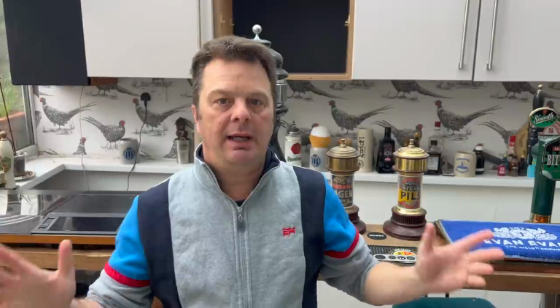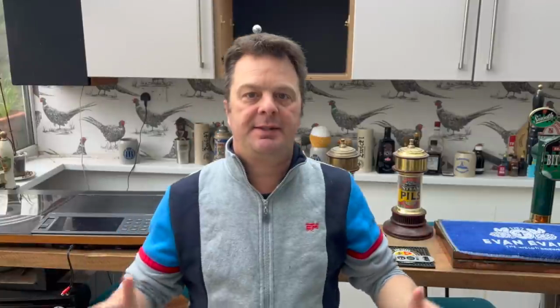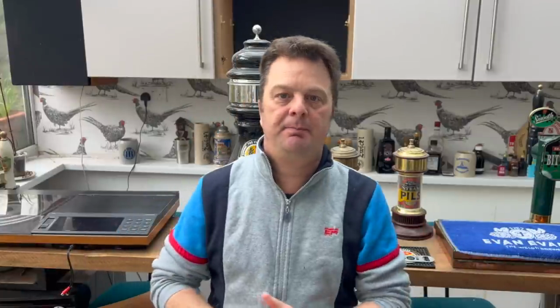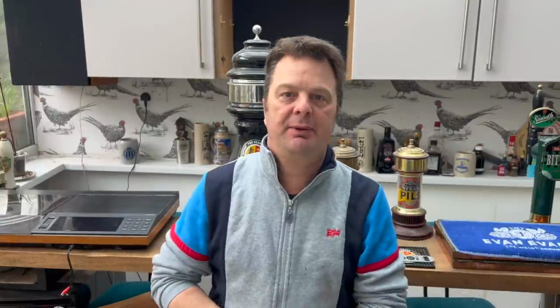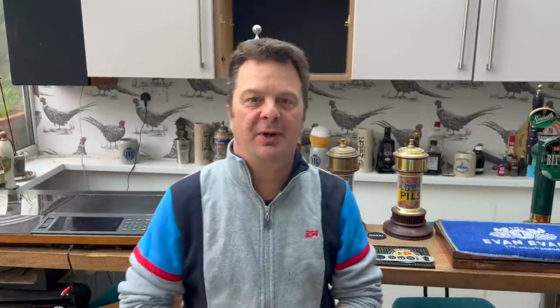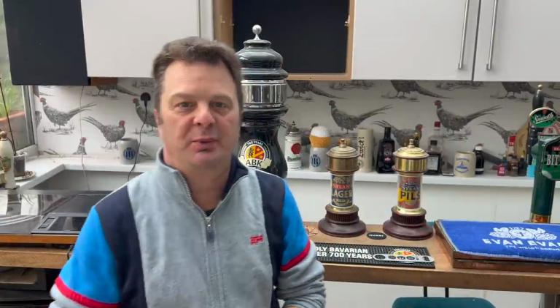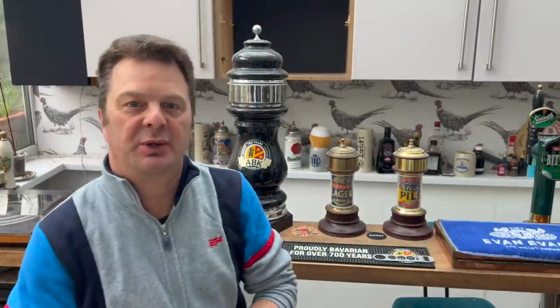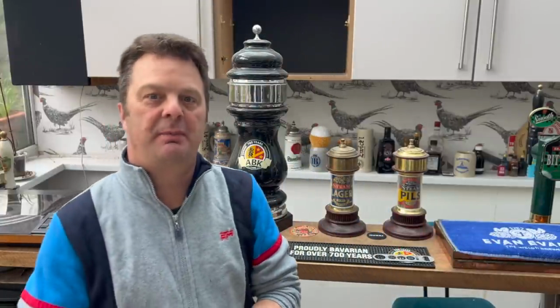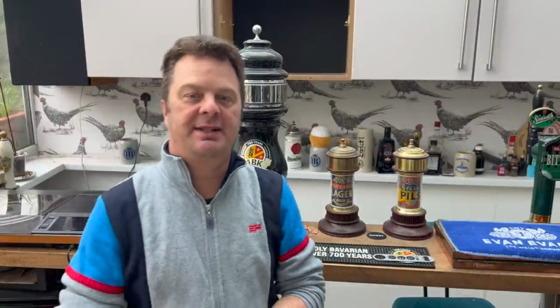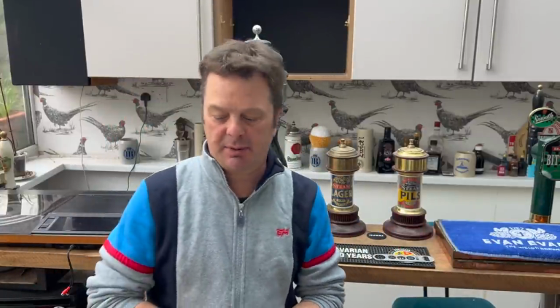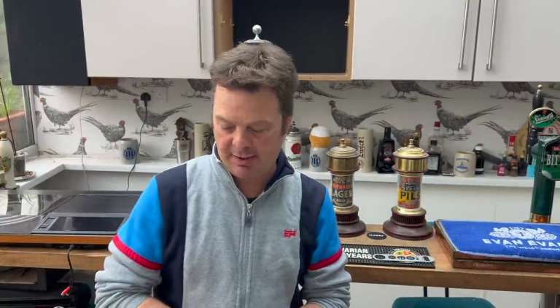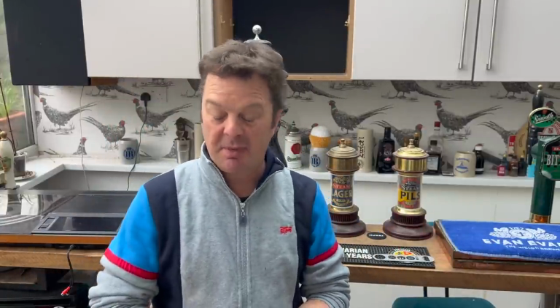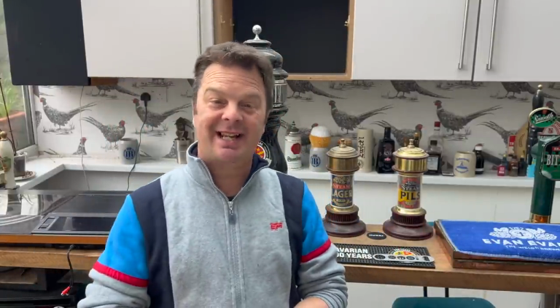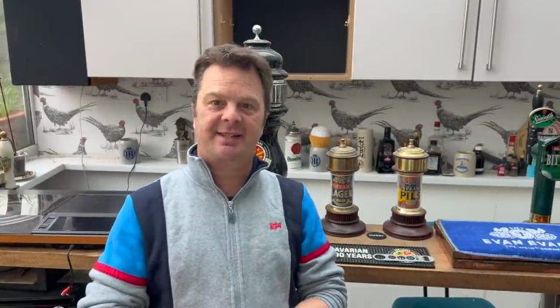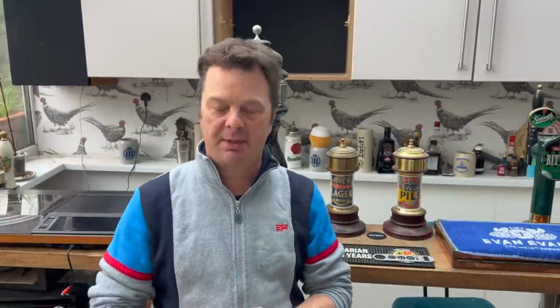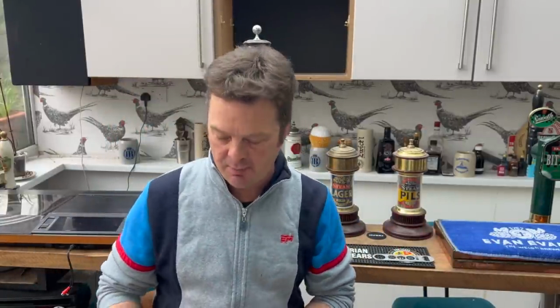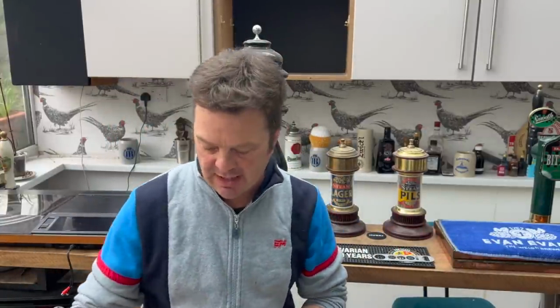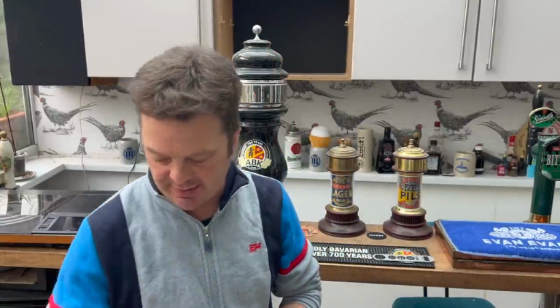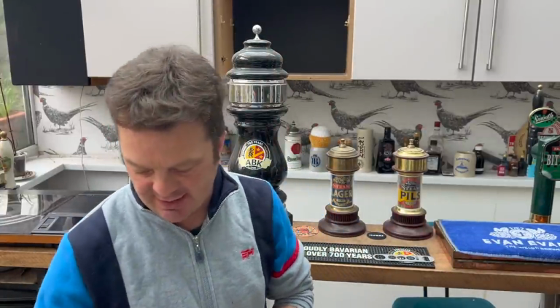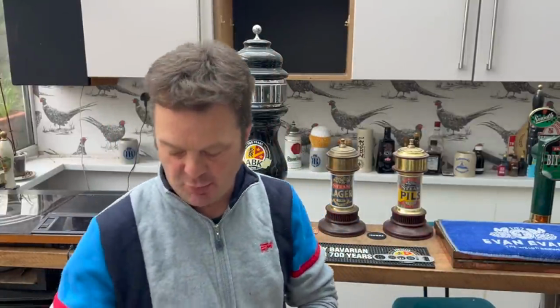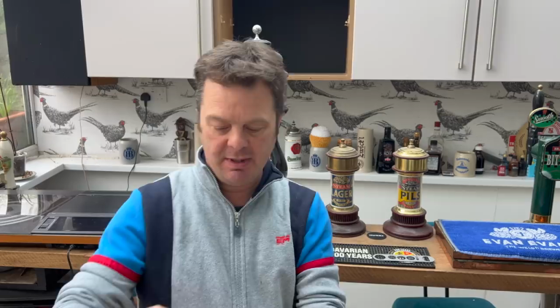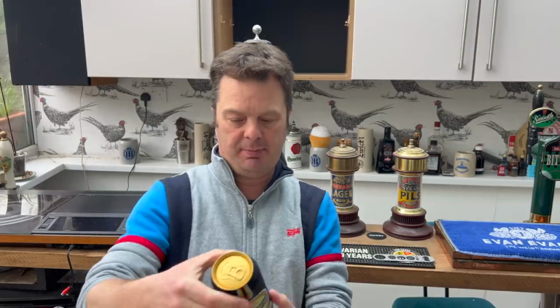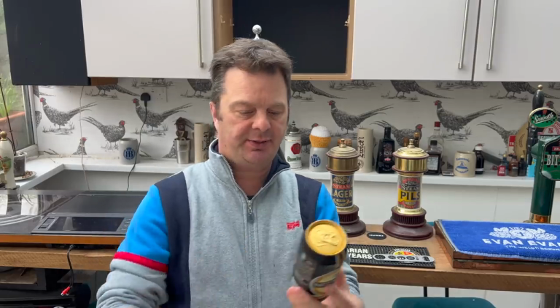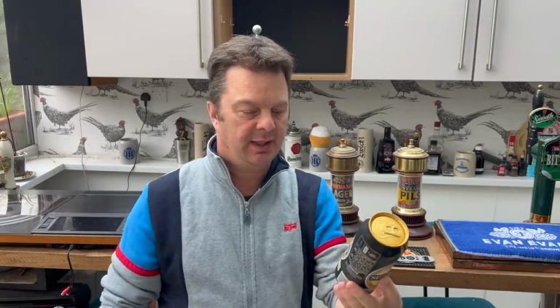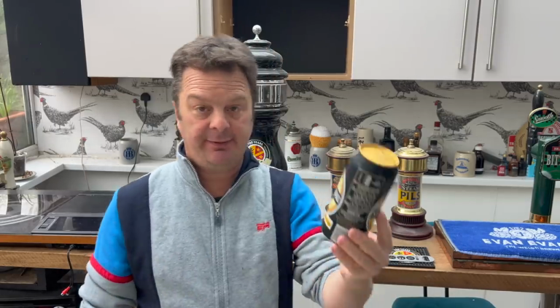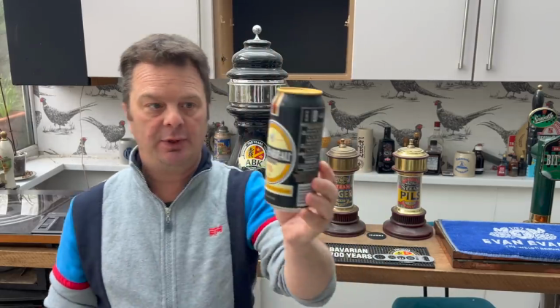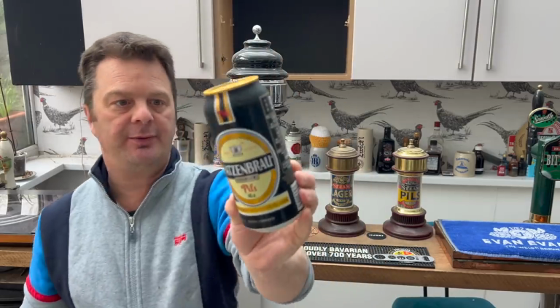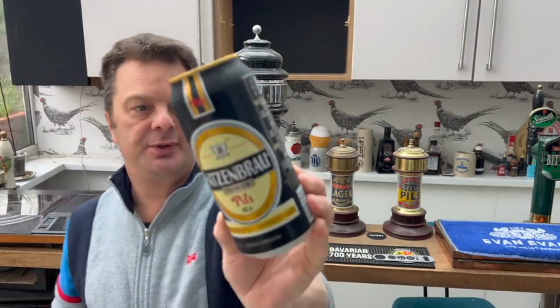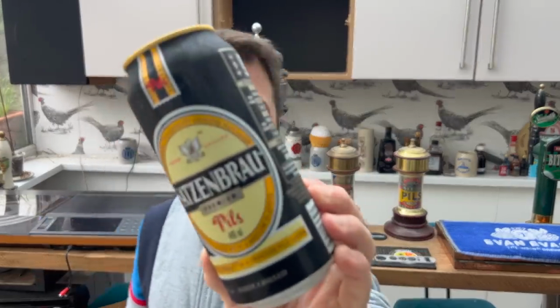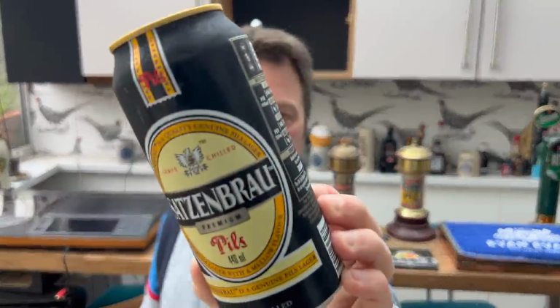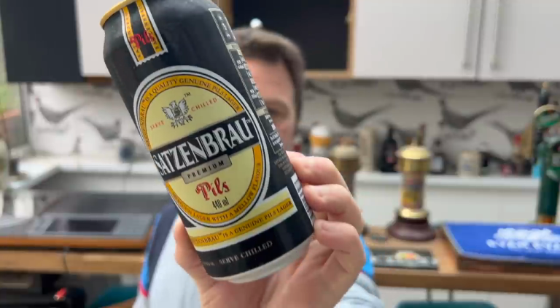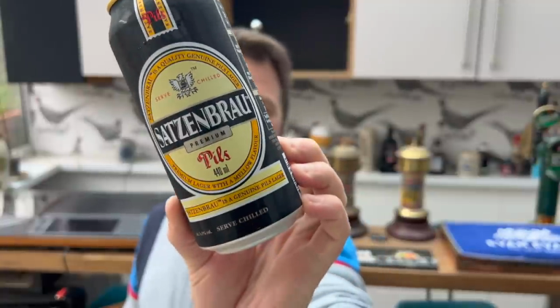It's beer o'clock on Real Ale Craft Beer. Today we've got a beer from Satzenbrau — this is the Premium Pilsner in a 440 millilitre can.